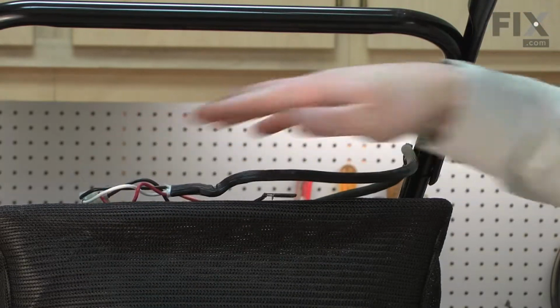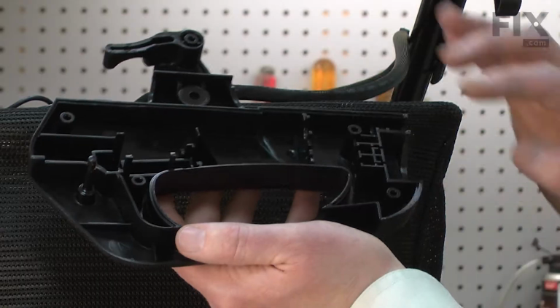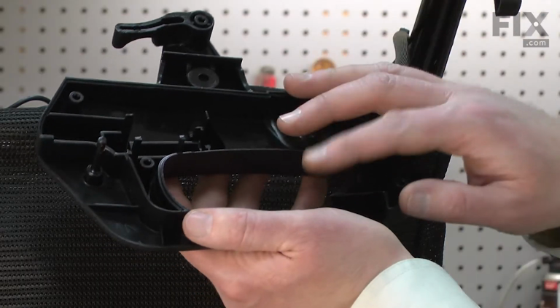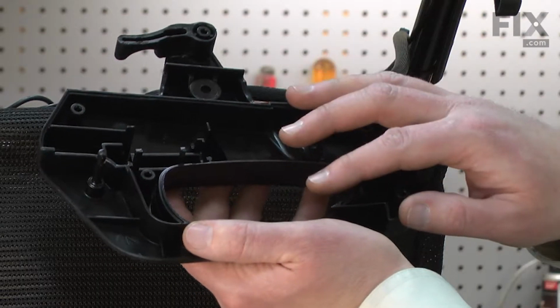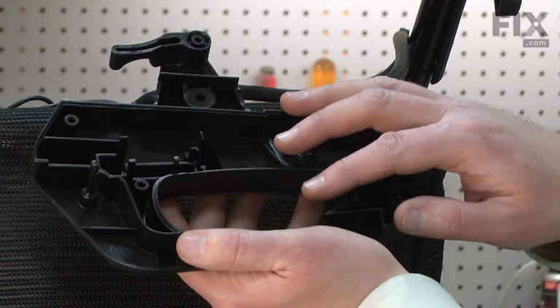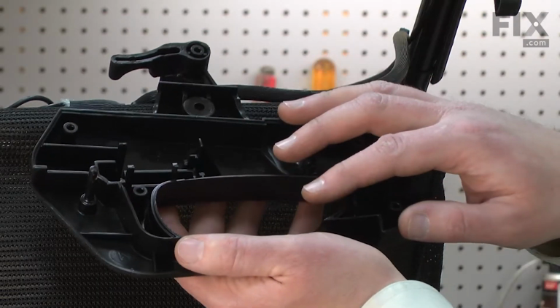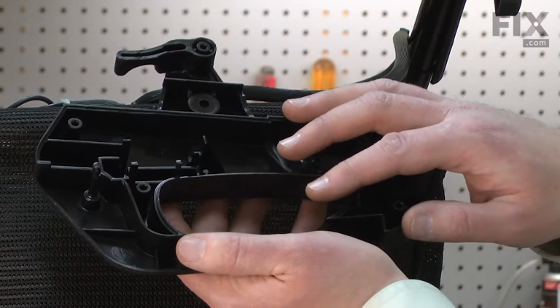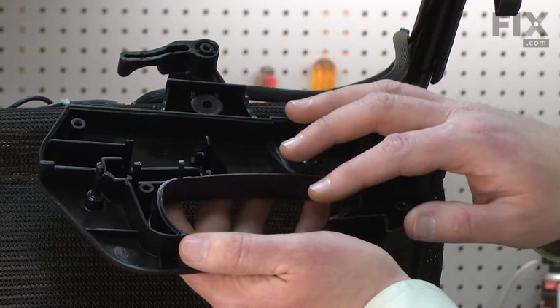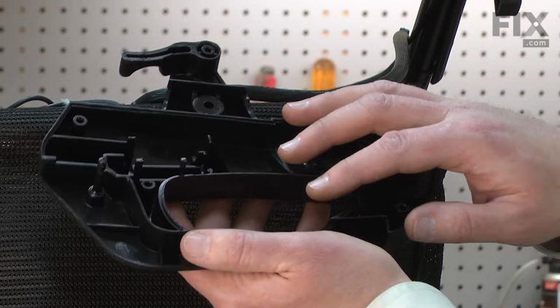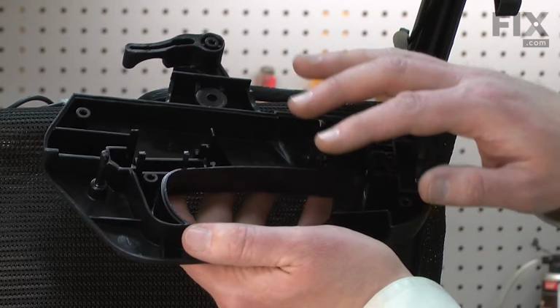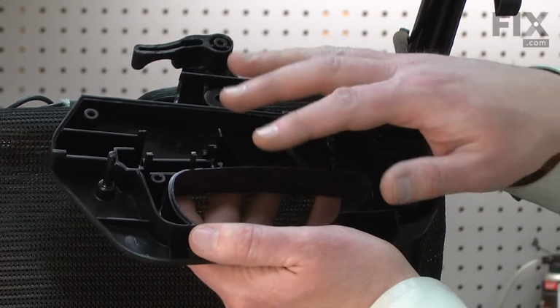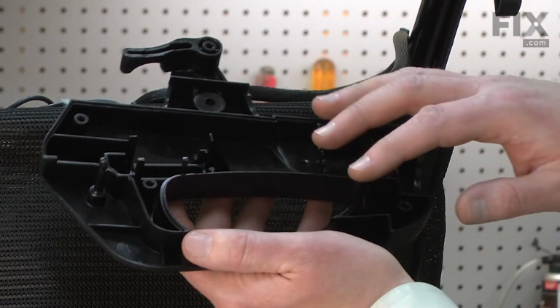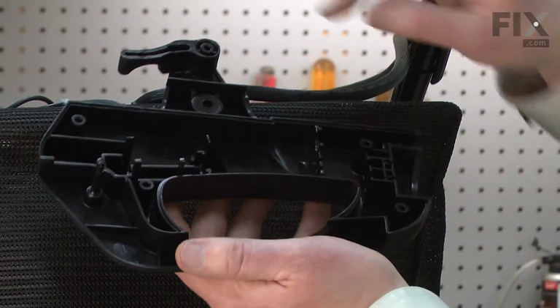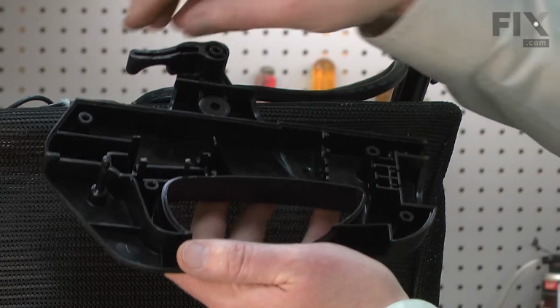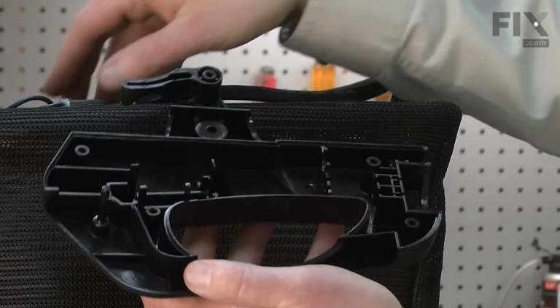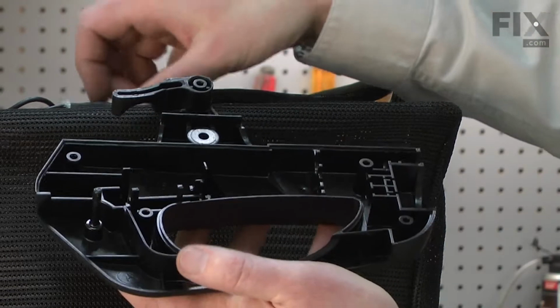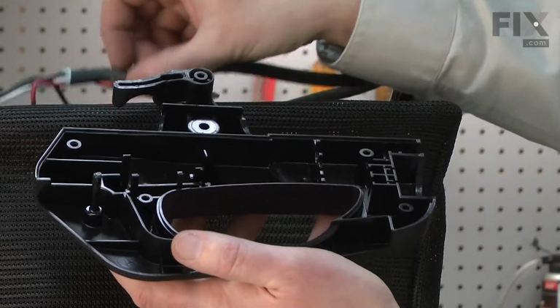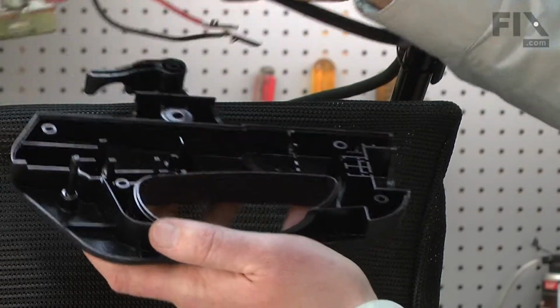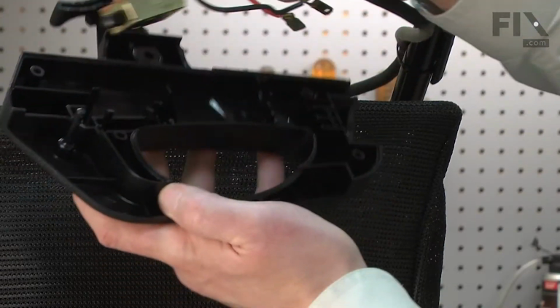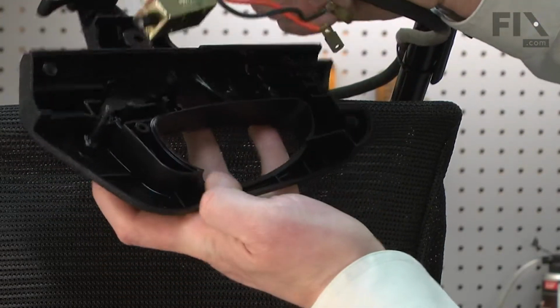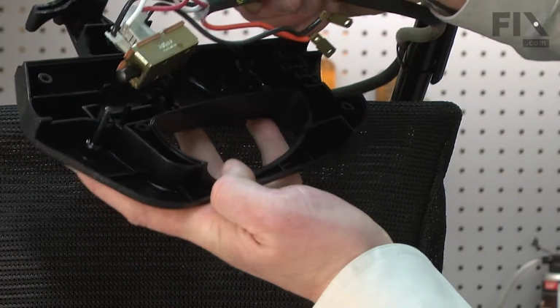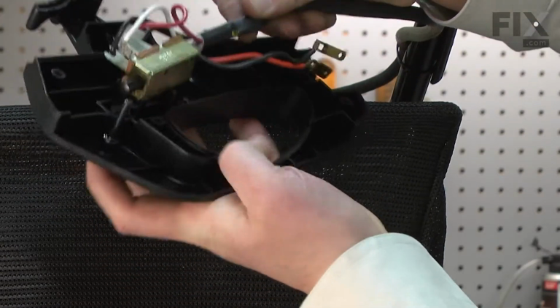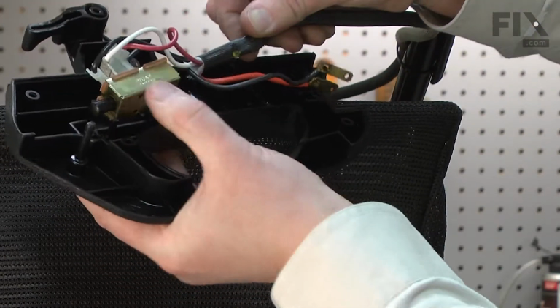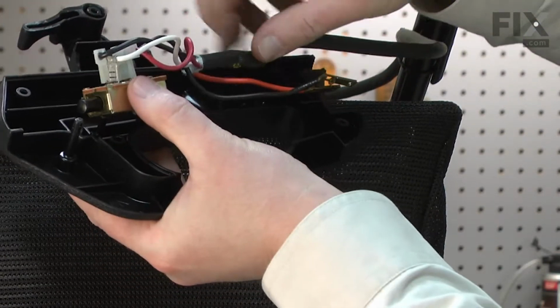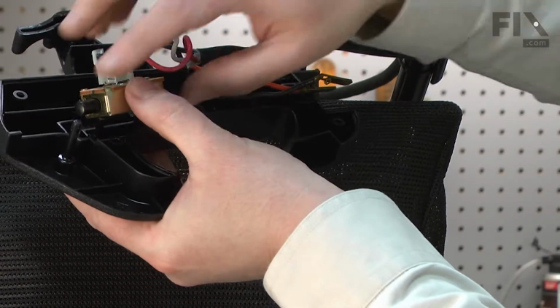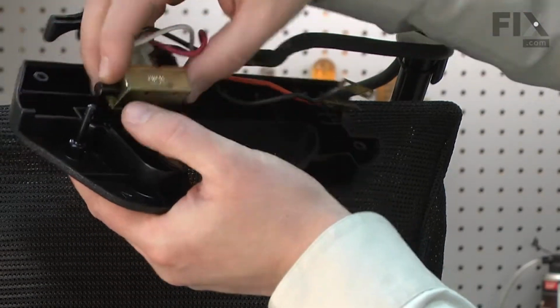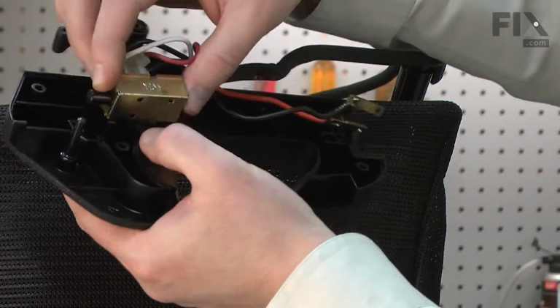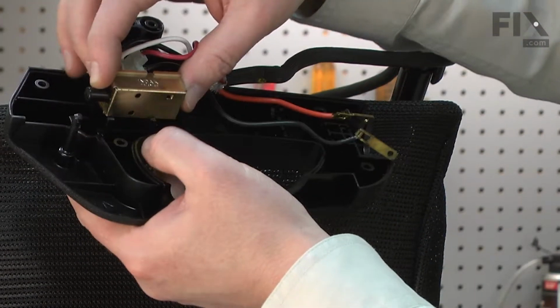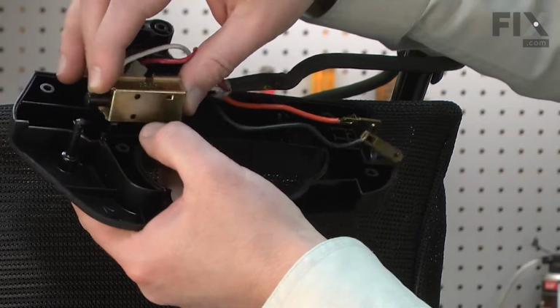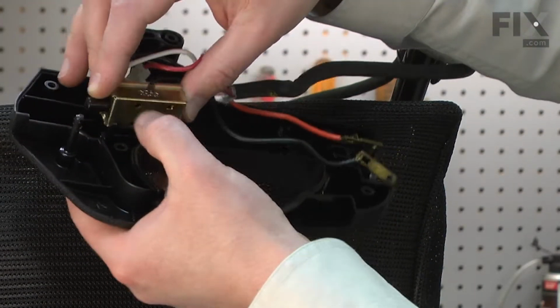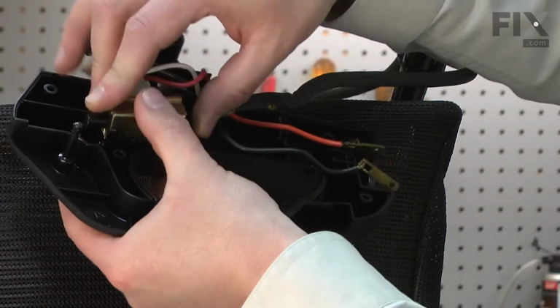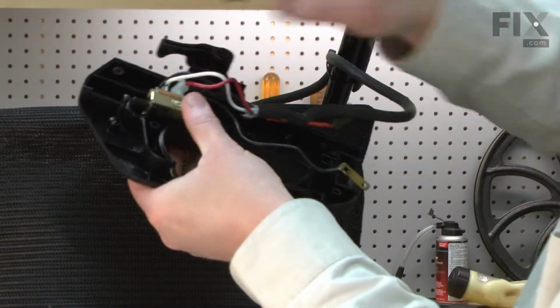Here I have one side of the new housing, and I'll start reassembling the wires into it. I'll place the switch in the opening.